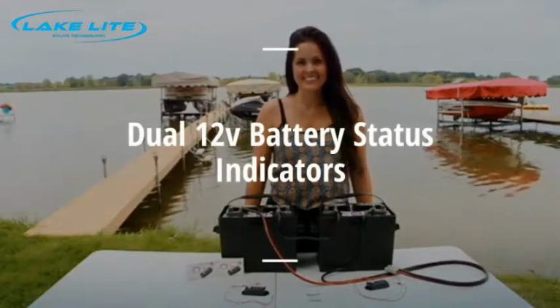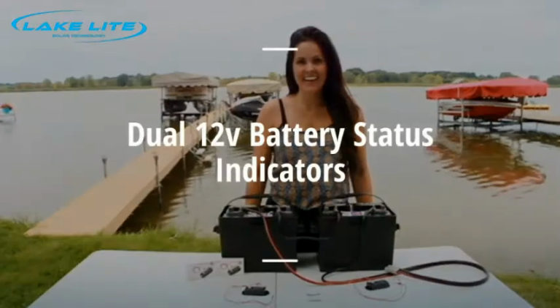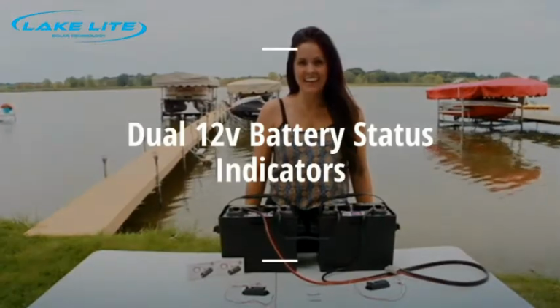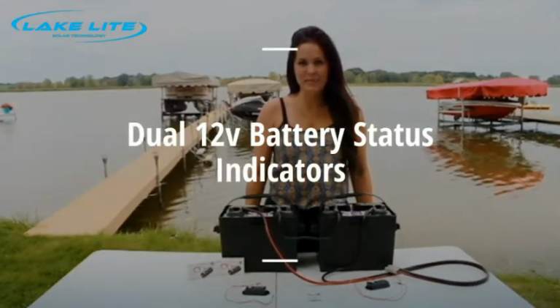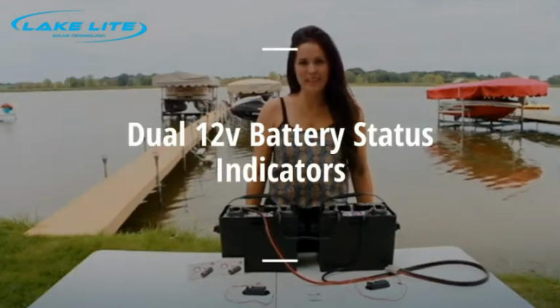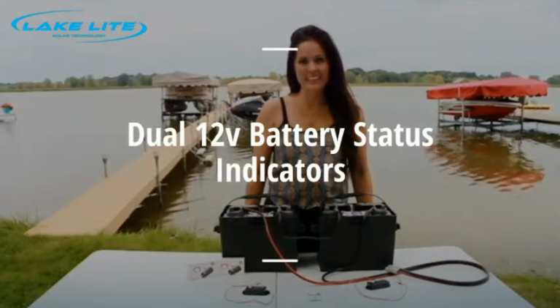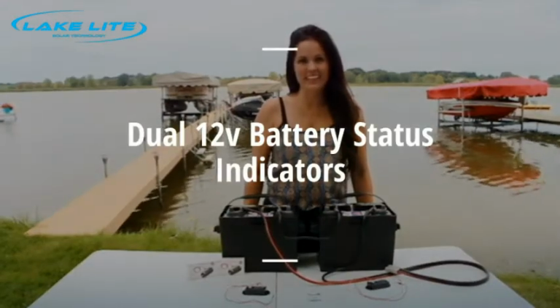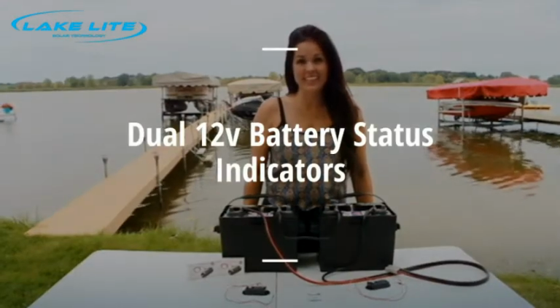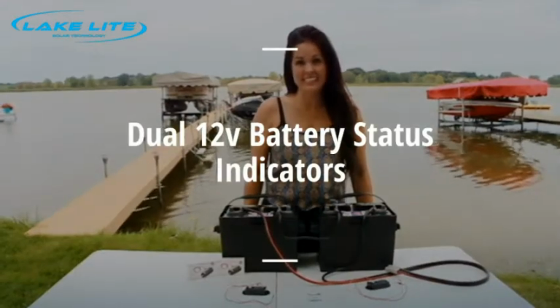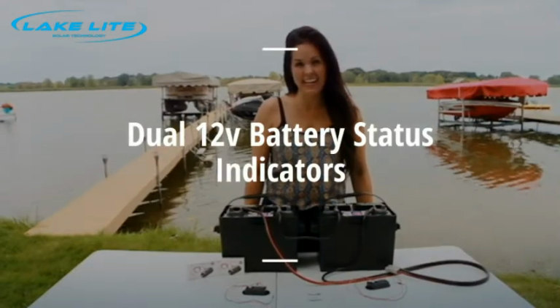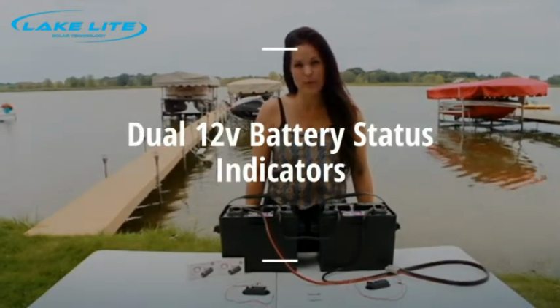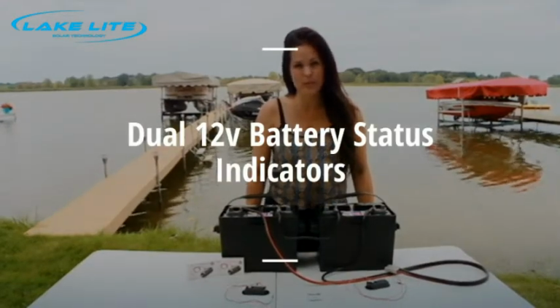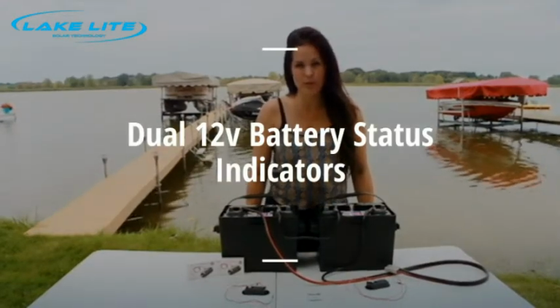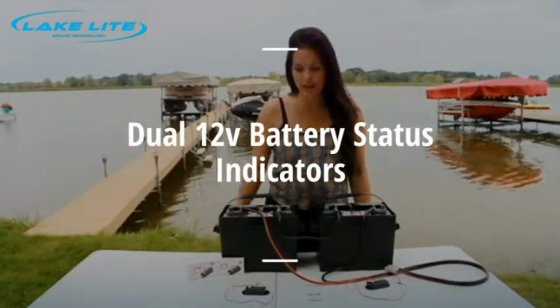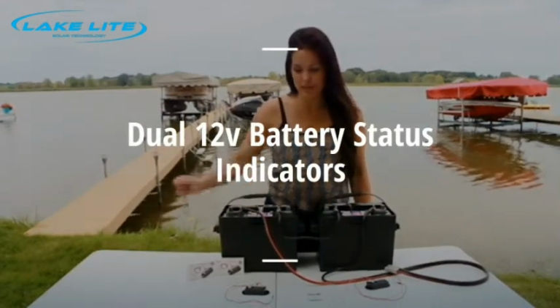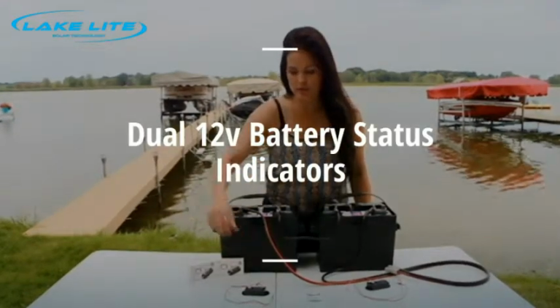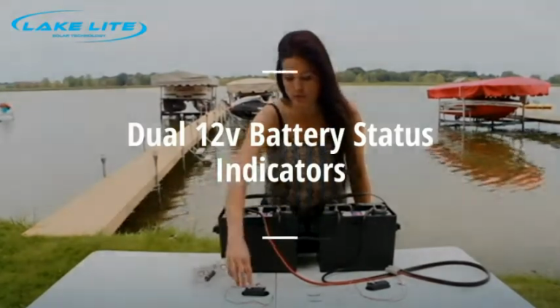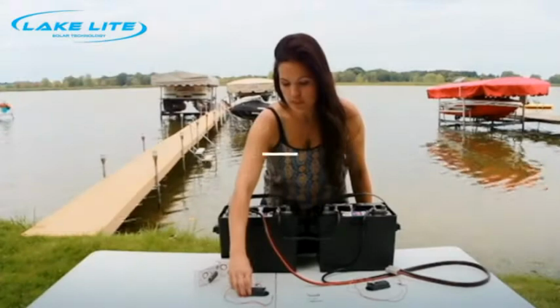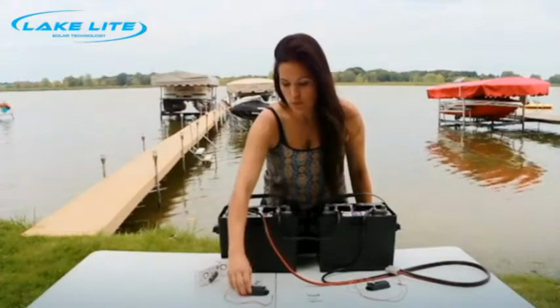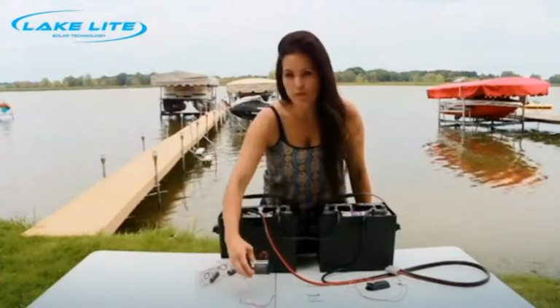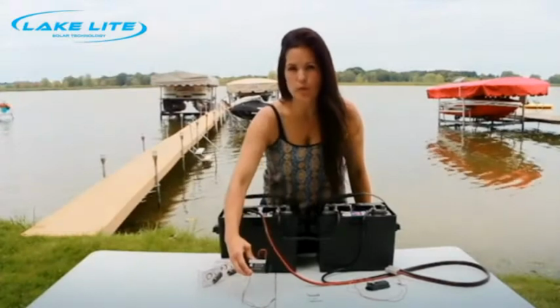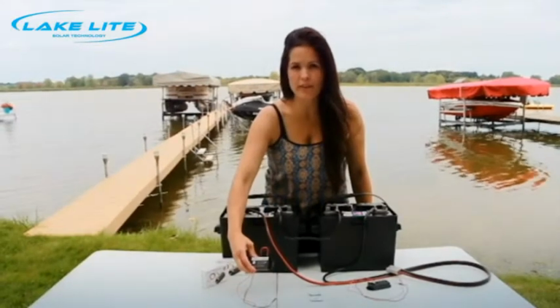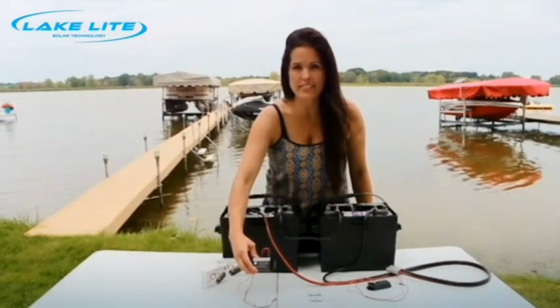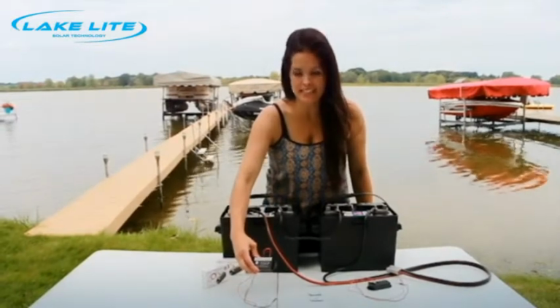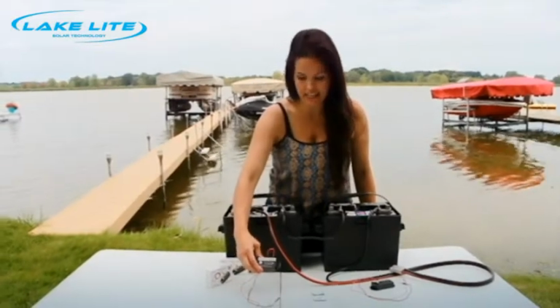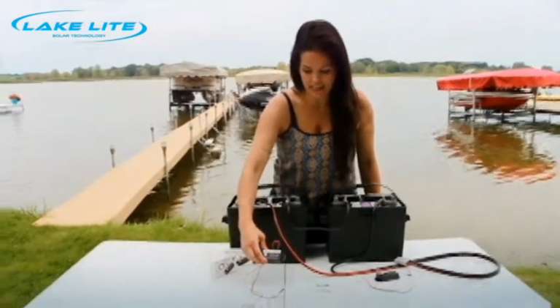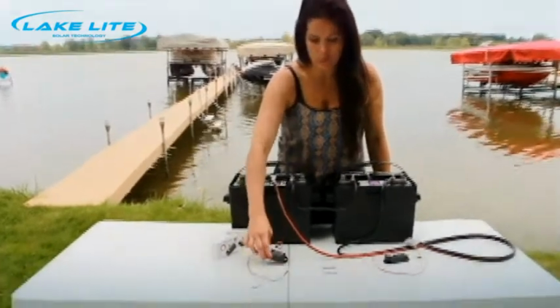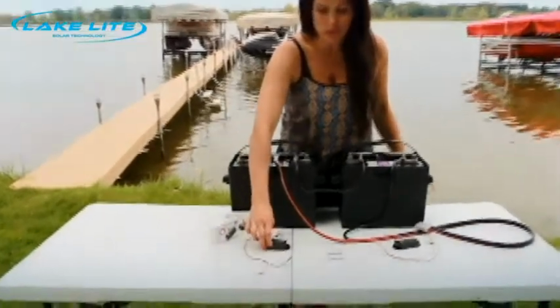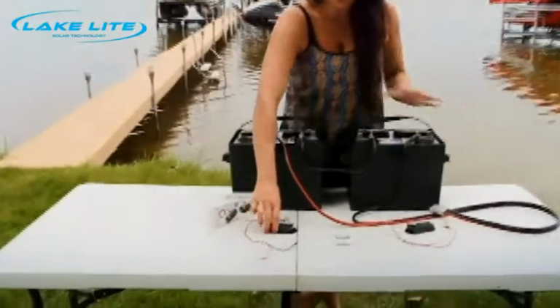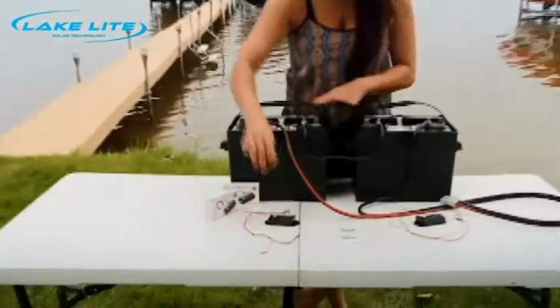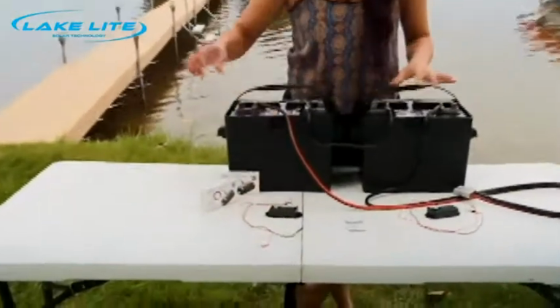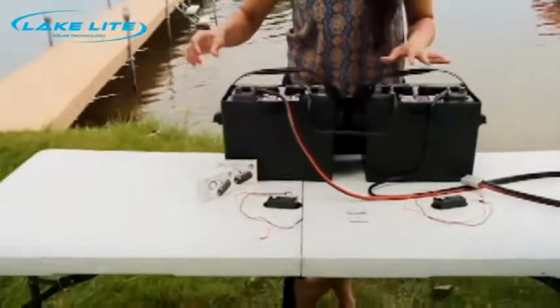Hi, I'm Emily with LakeLite and today I'm going to show you how to use two 12-volt battery status indicators with a 24-volt system.